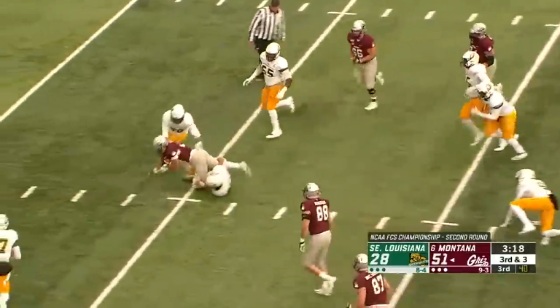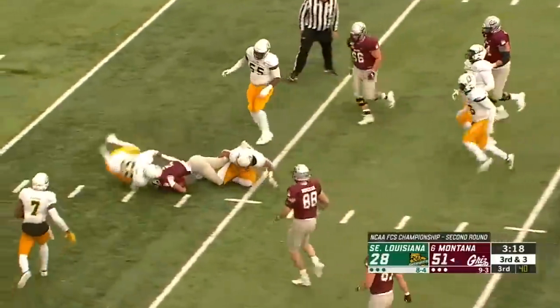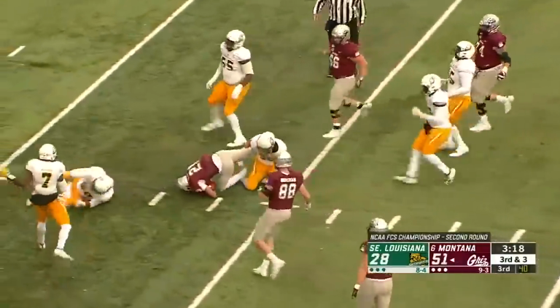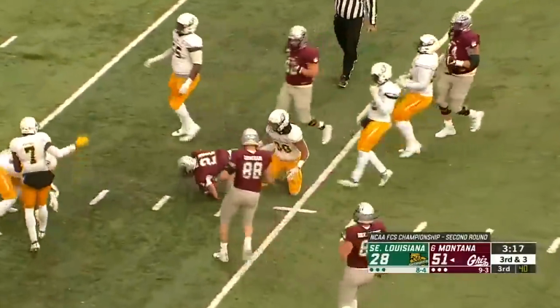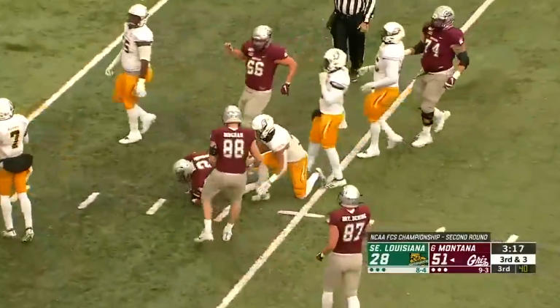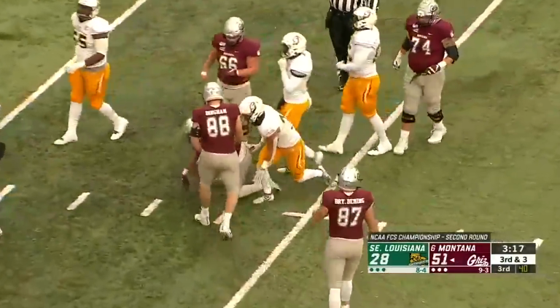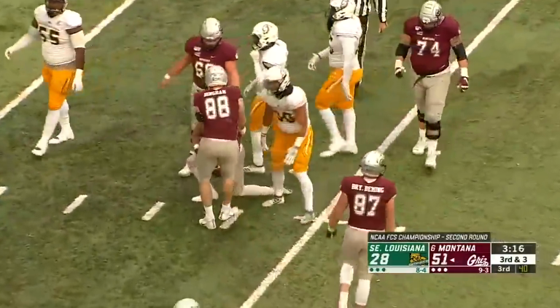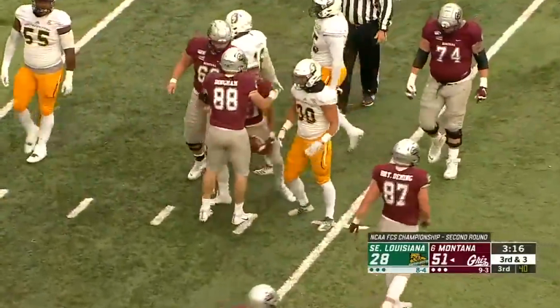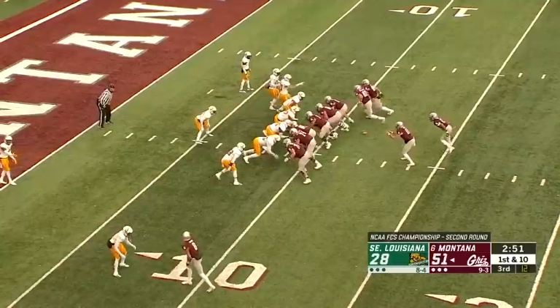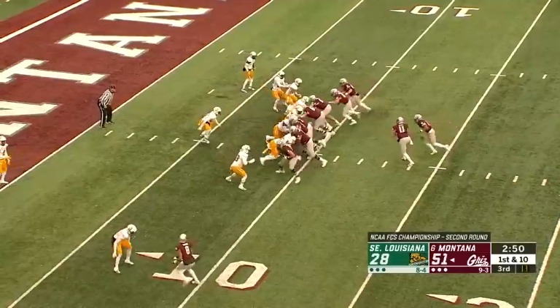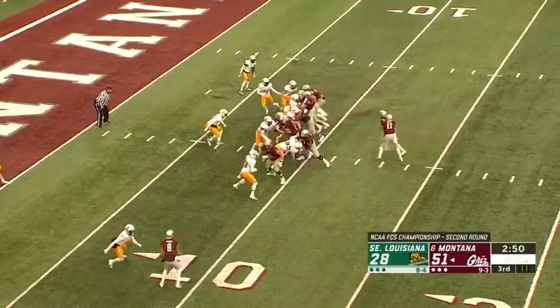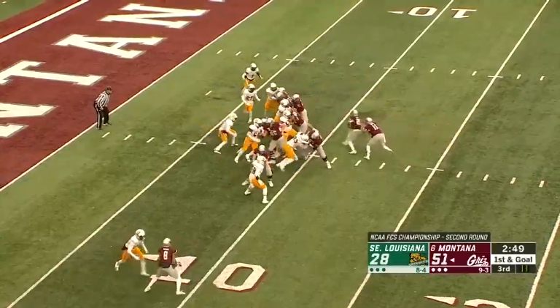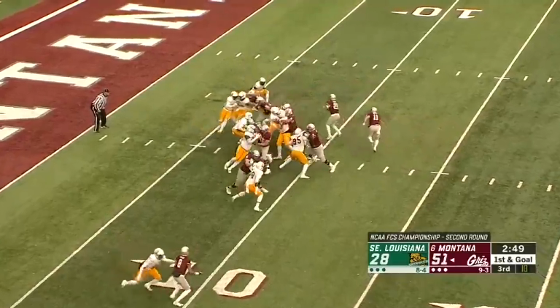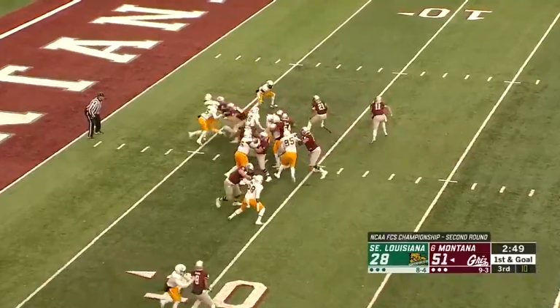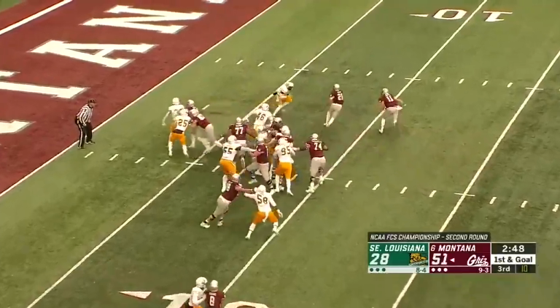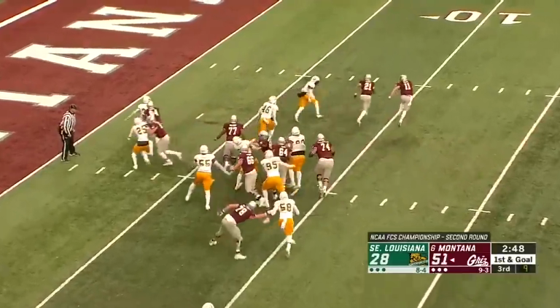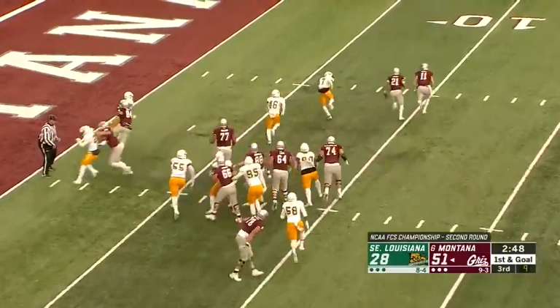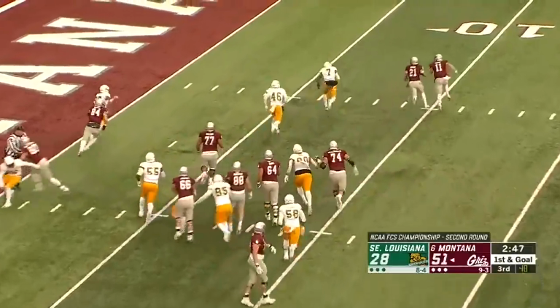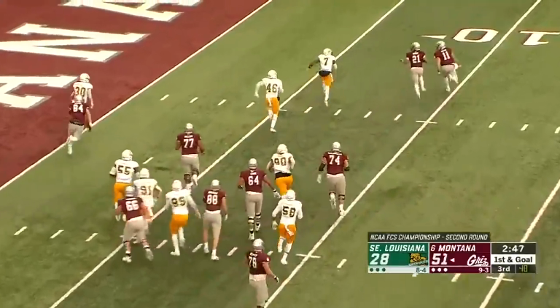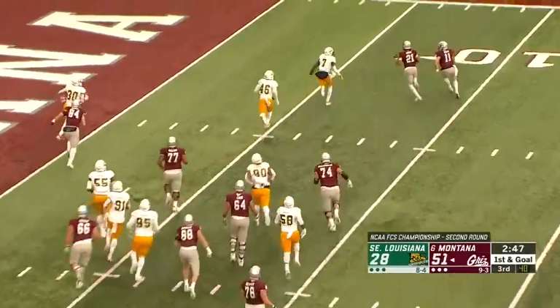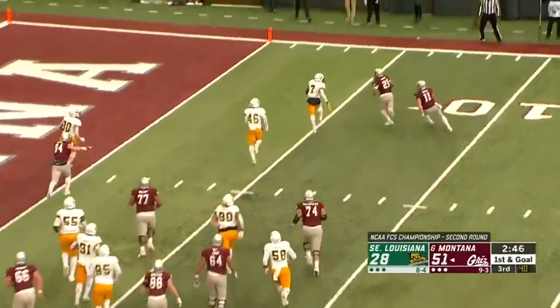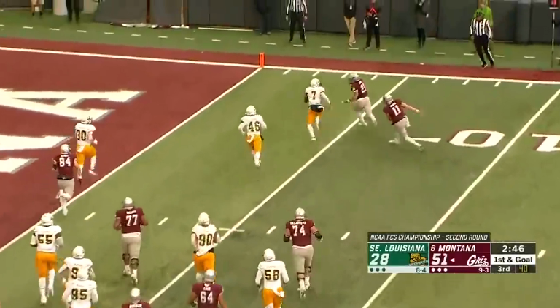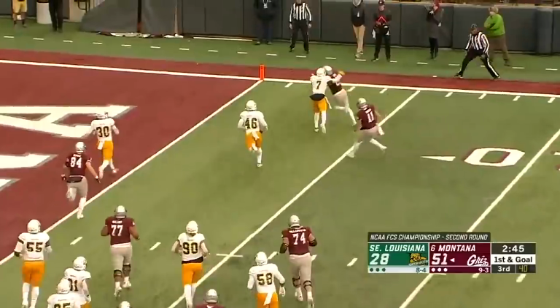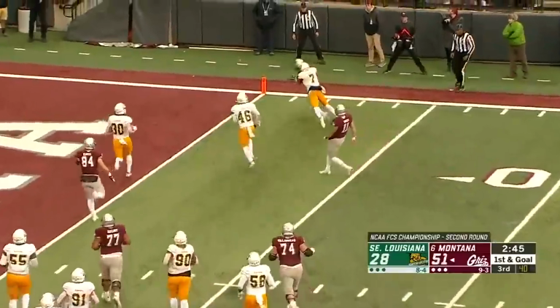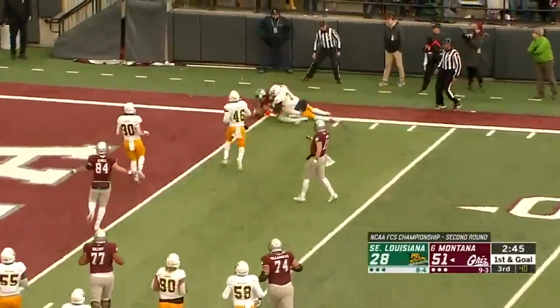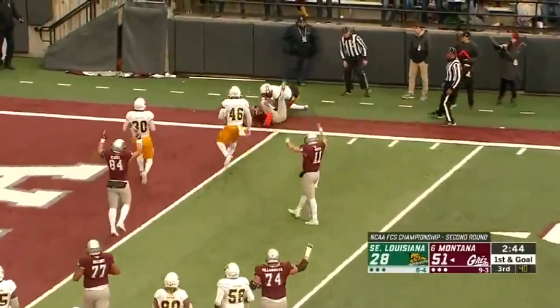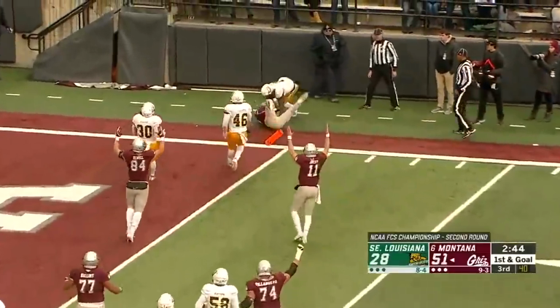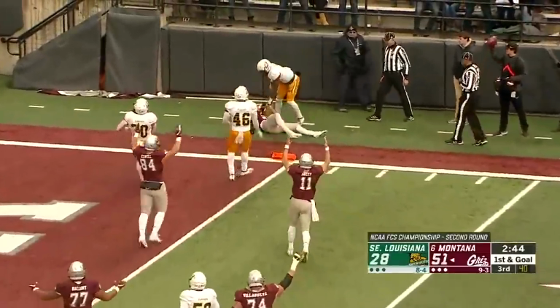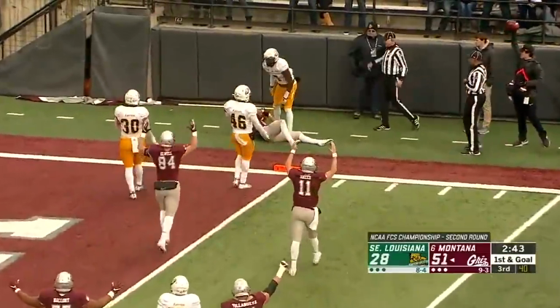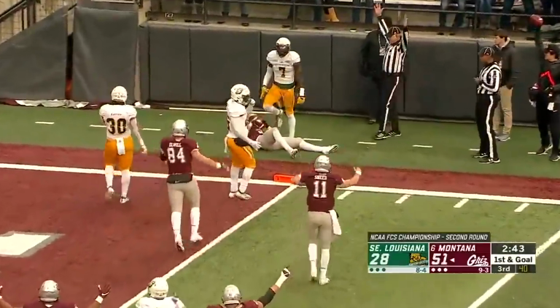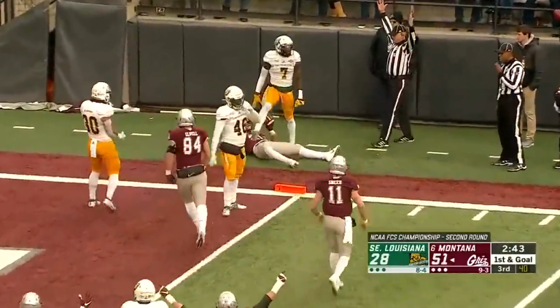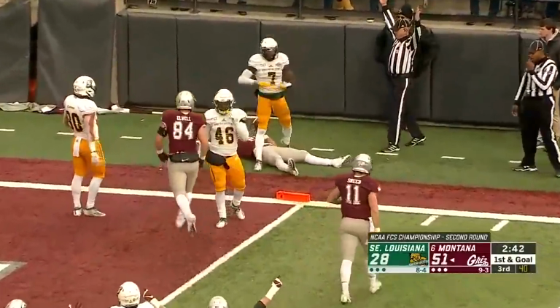Lynch inside the 10. First and goal, Montana, 56 yards. They'll give him the football again. Knight trying to get to the outside, towards the pylon. Touchdown.